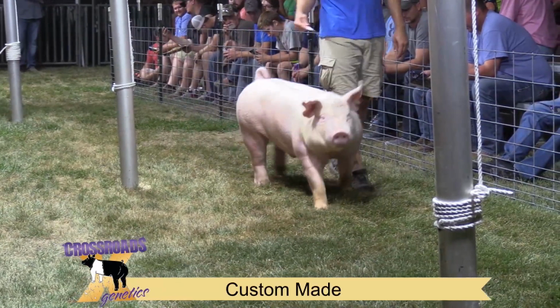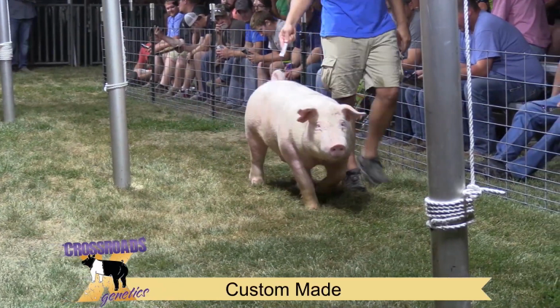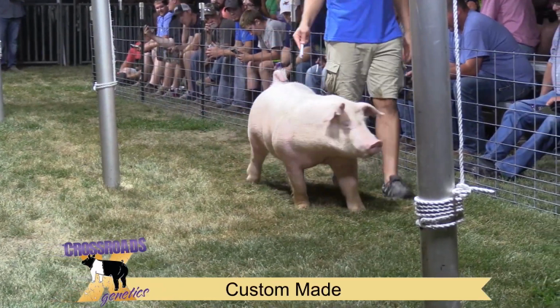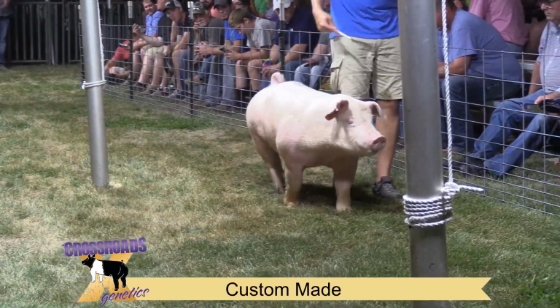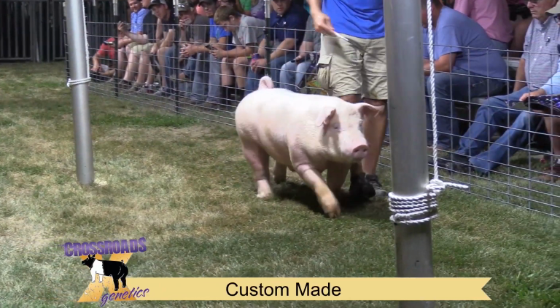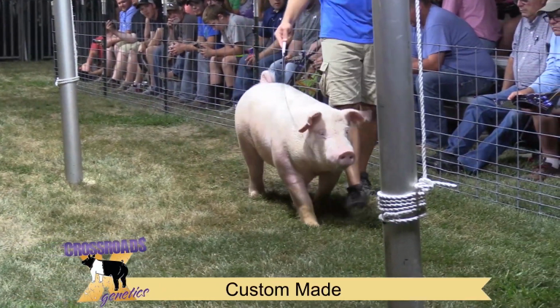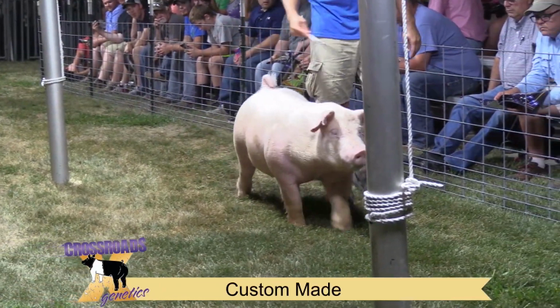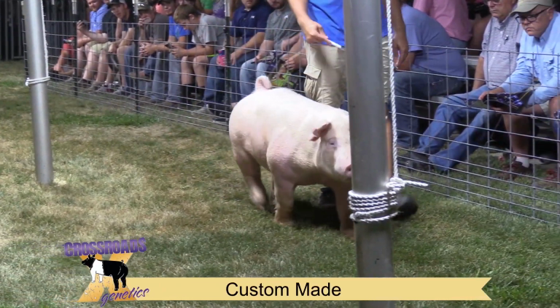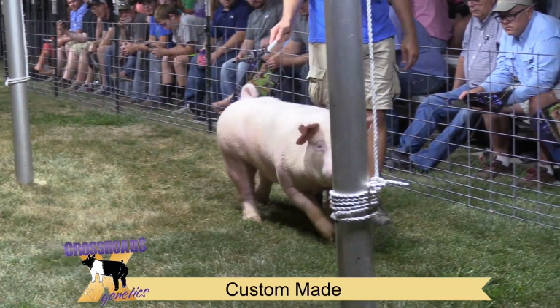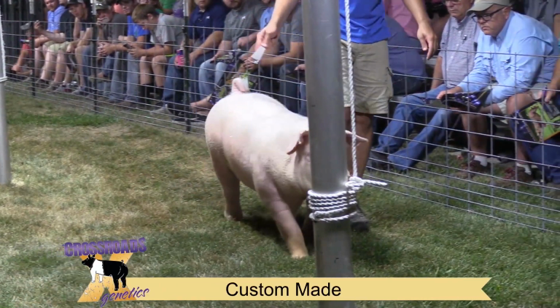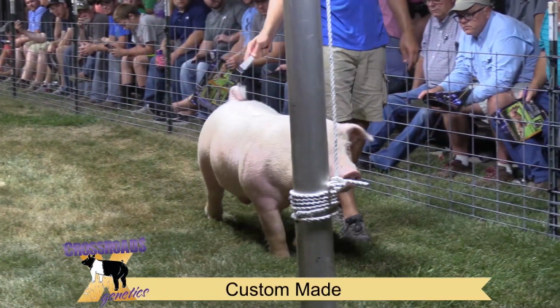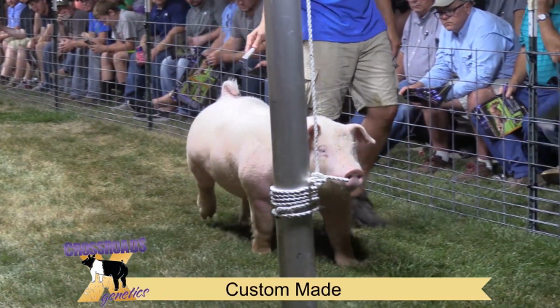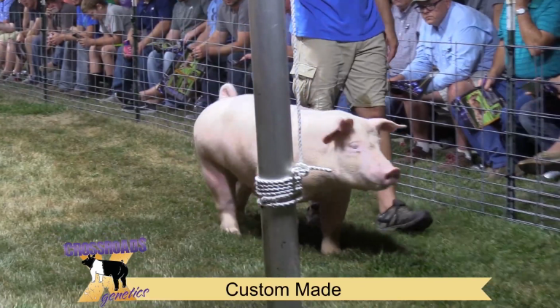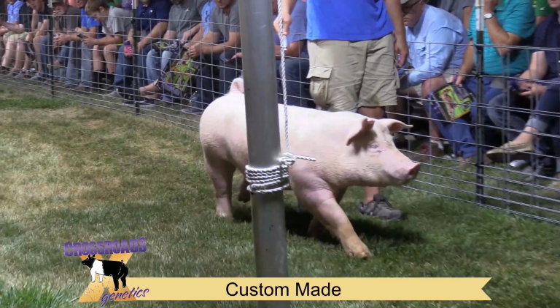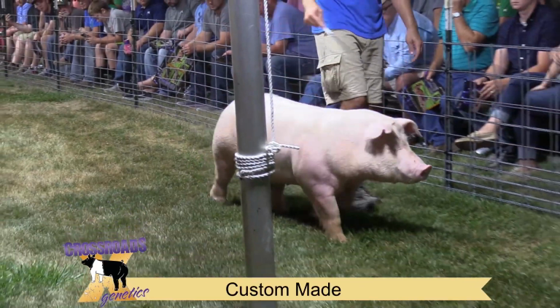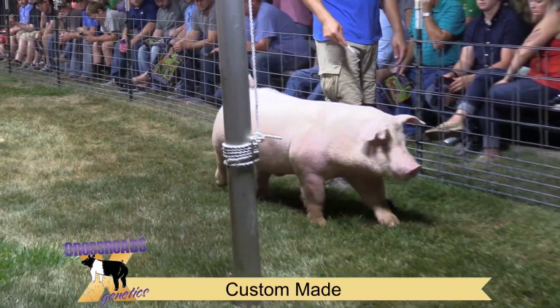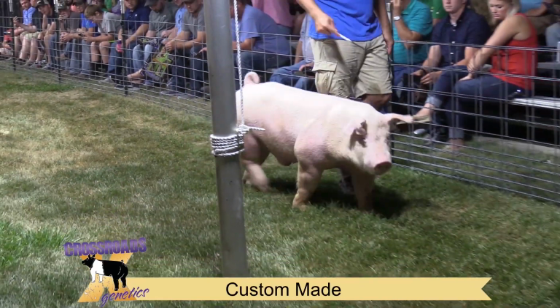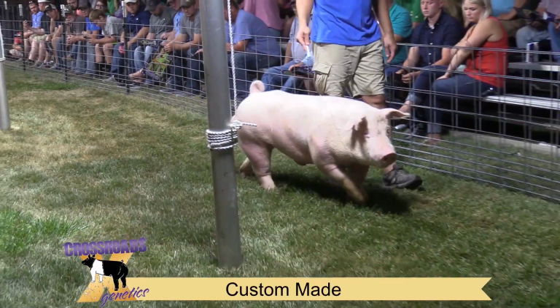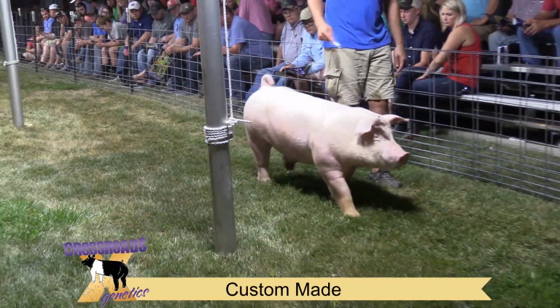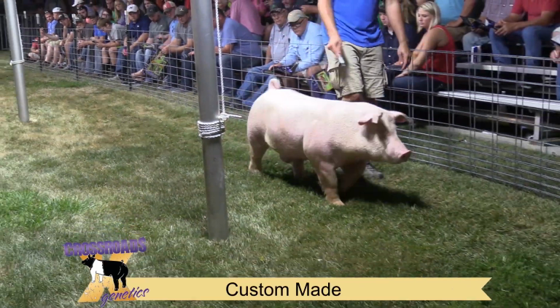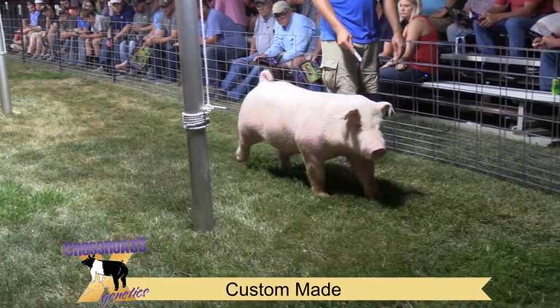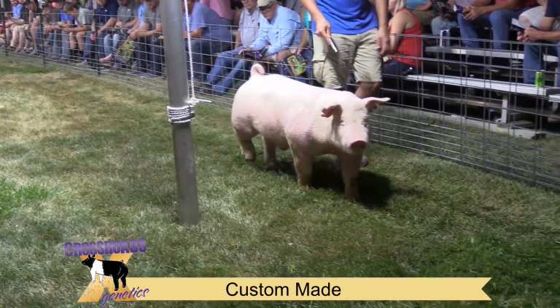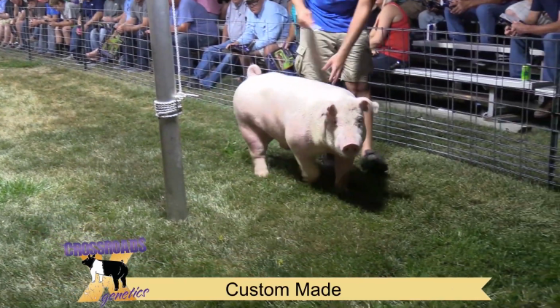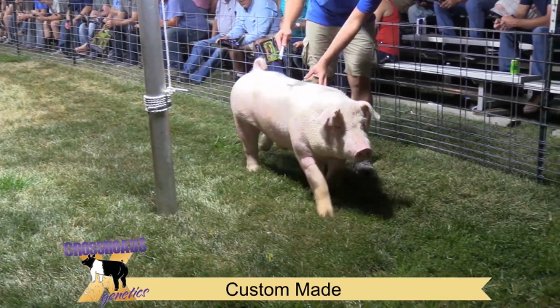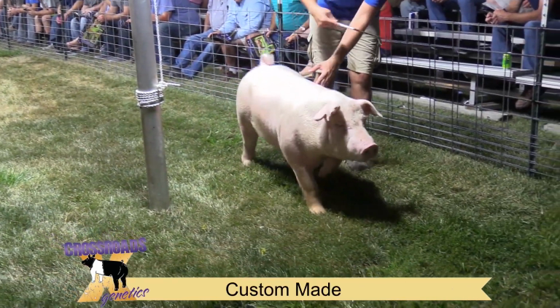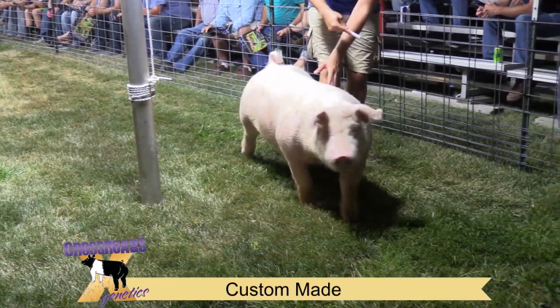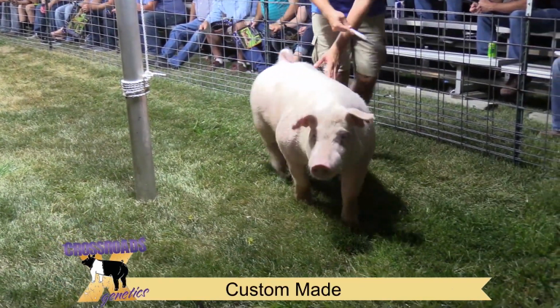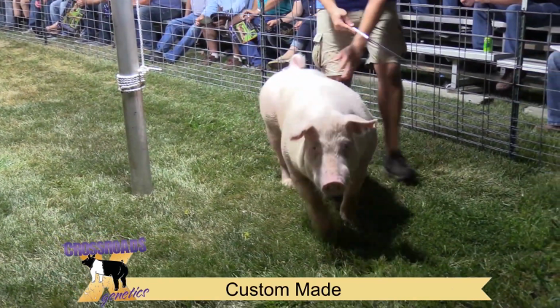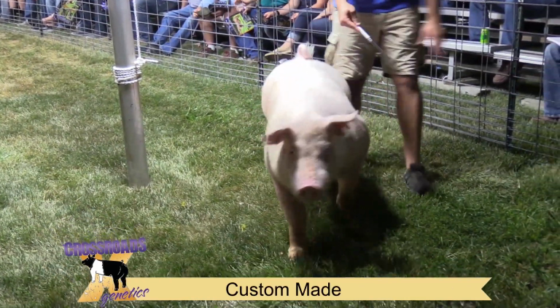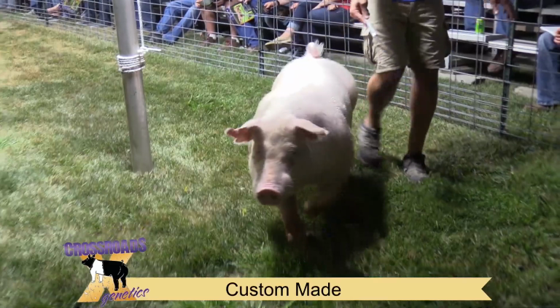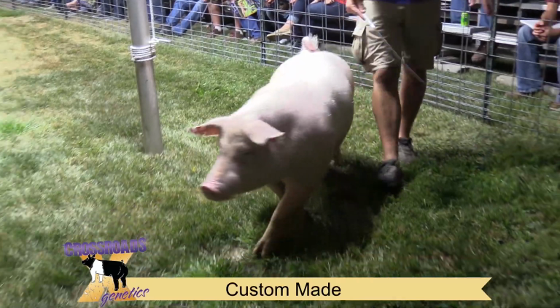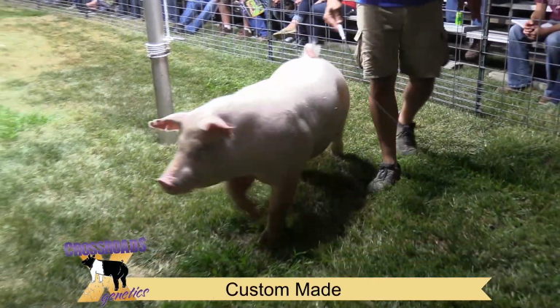Then there at Springfield, Illinois at the Team Purebred Junior National, she was Reserve Chester and named Reserve Grand Overall there again at that particular show.